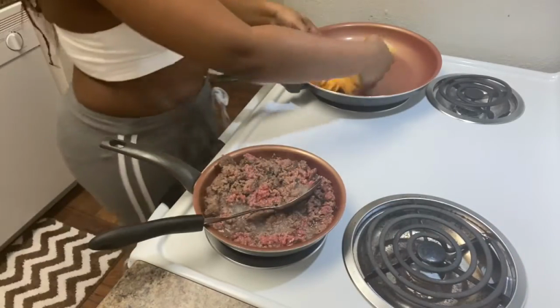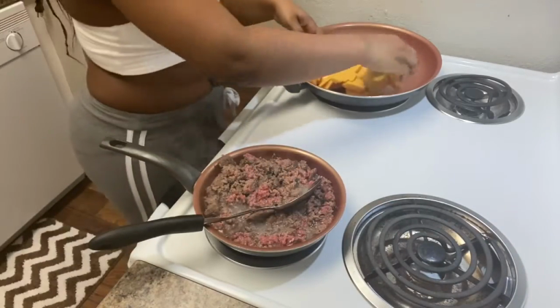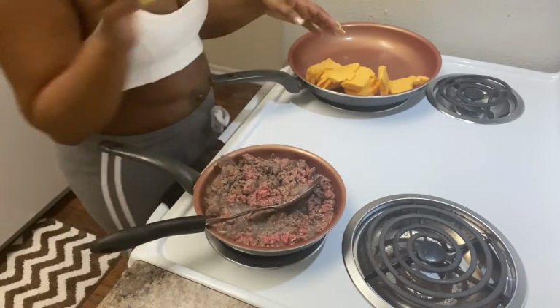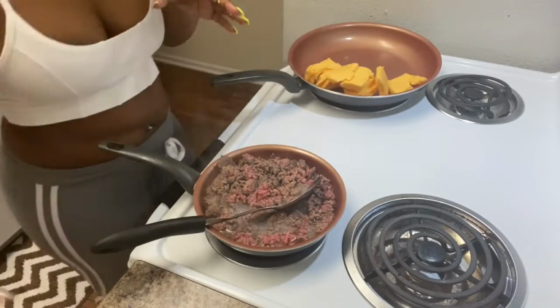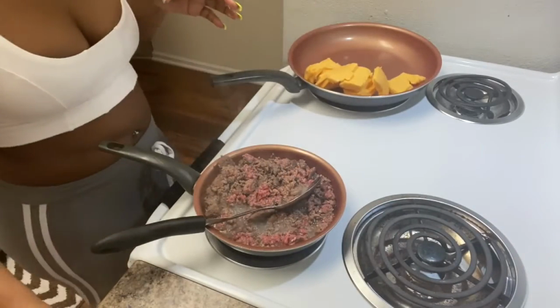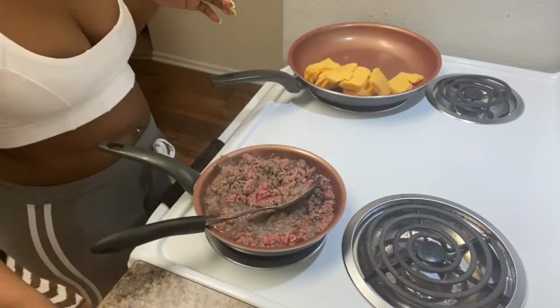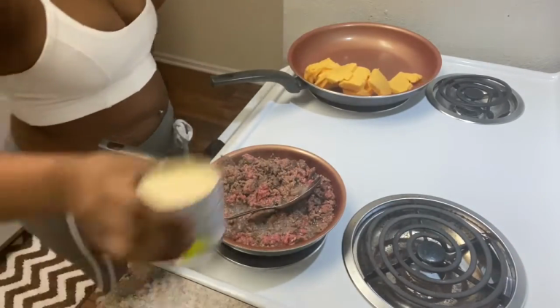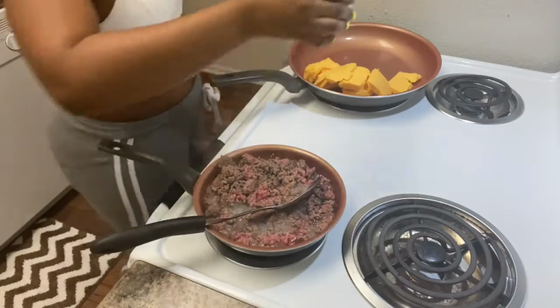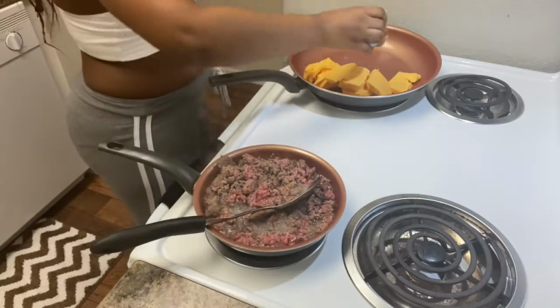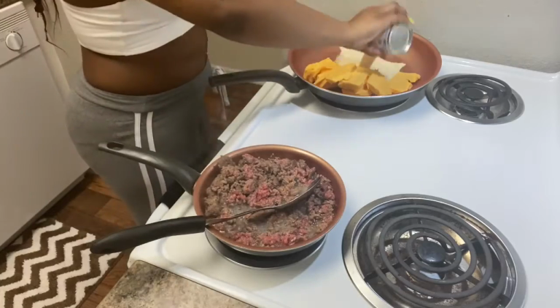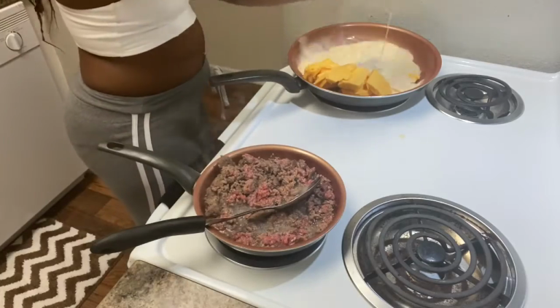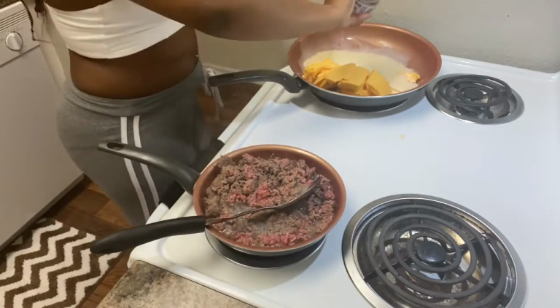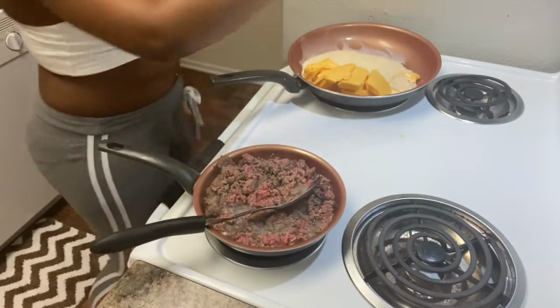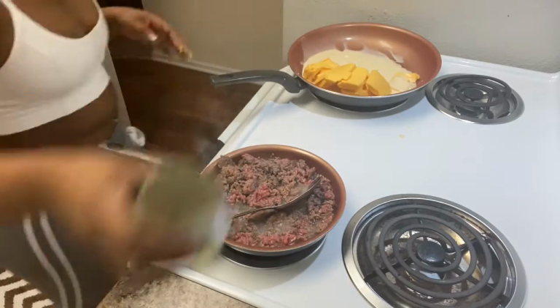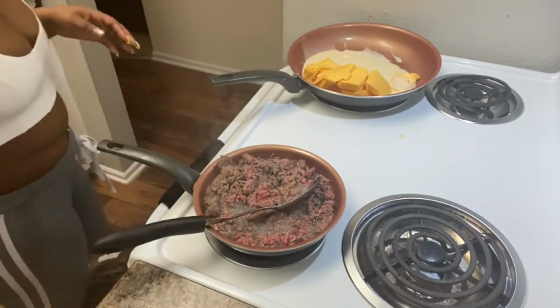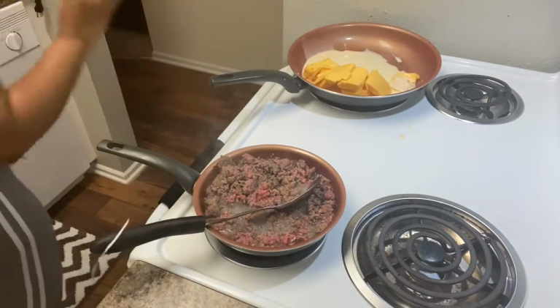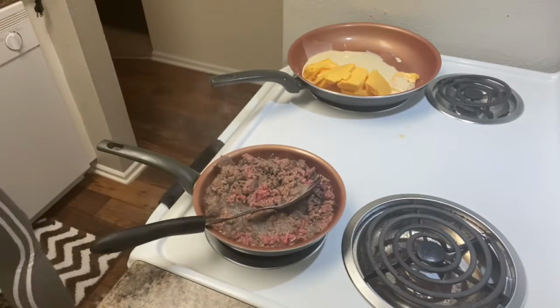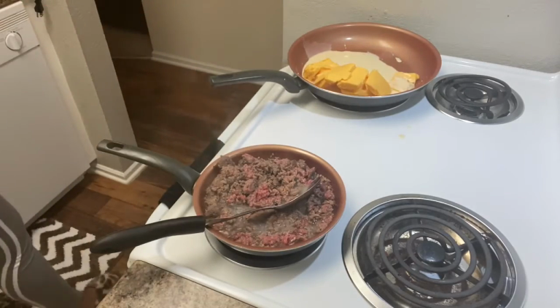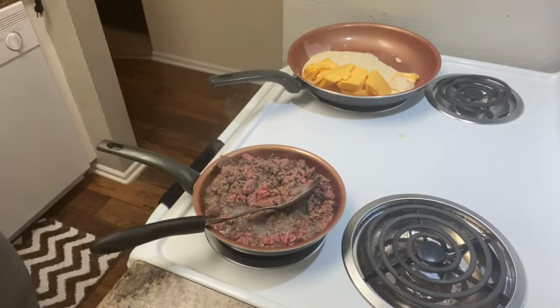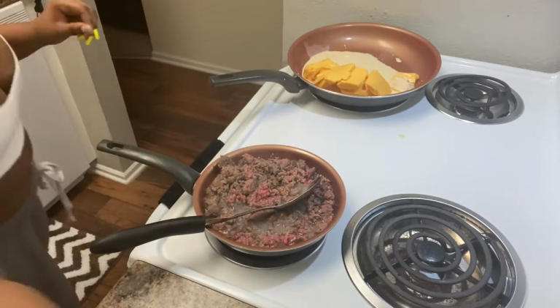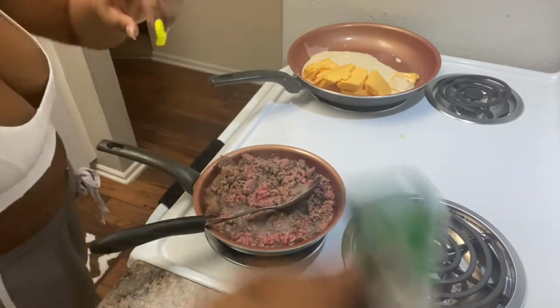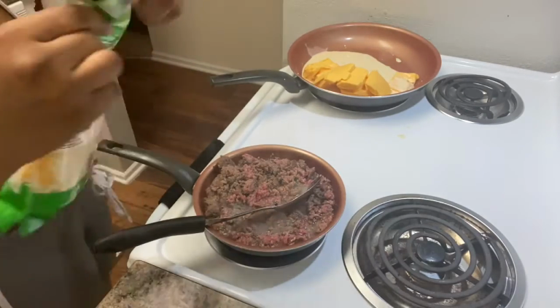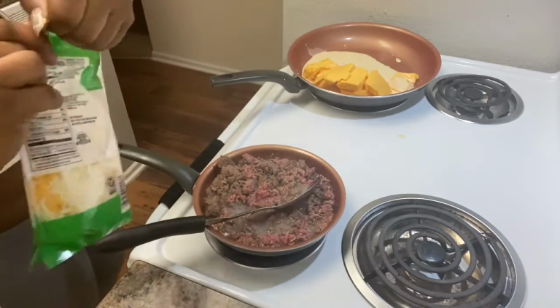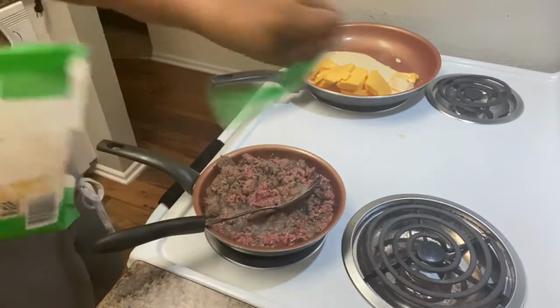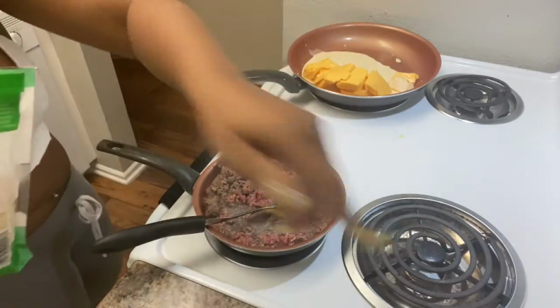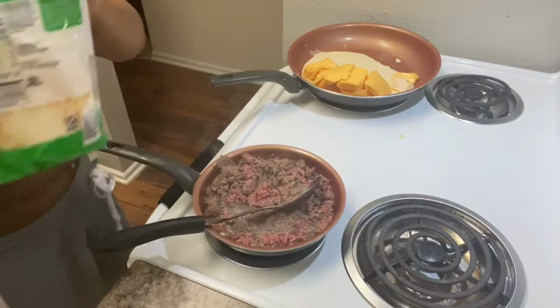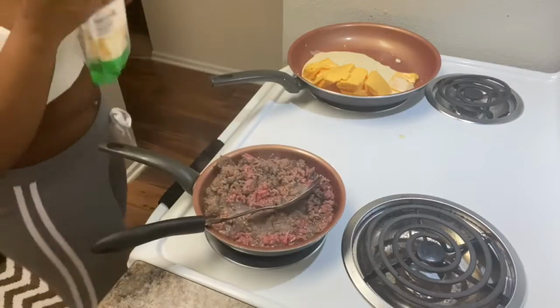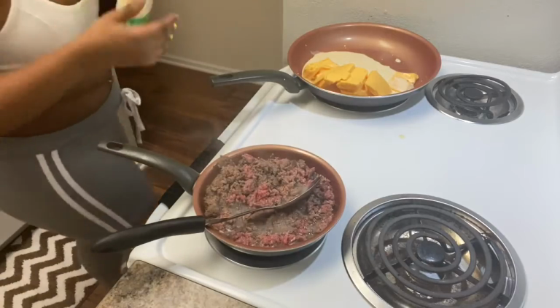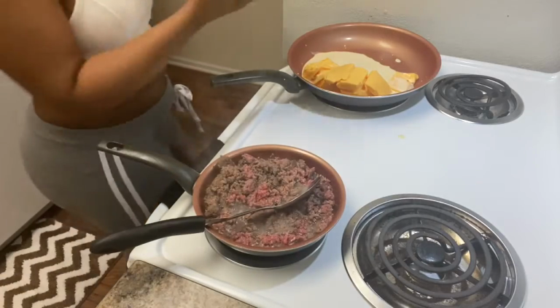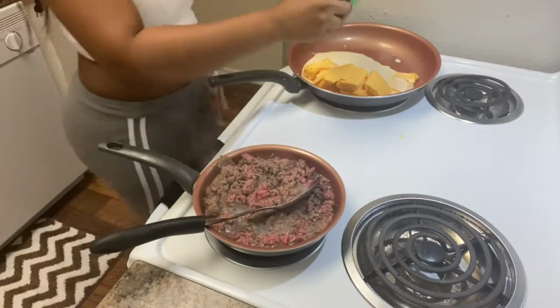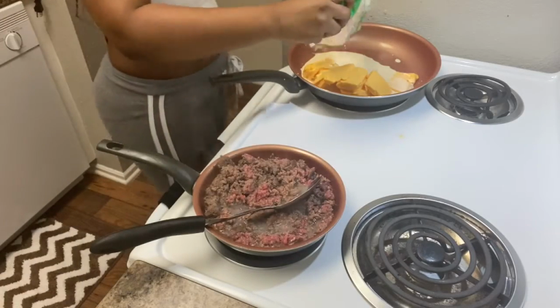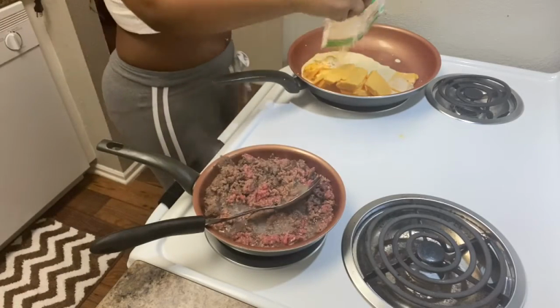While the meat is cooking, it's best to start getting your cheese melted, so that way when the meat is done you can pour all of your cheesy goodness into the pan.